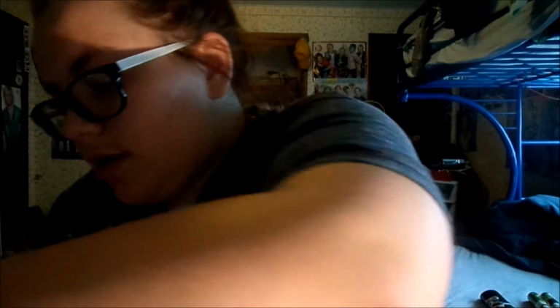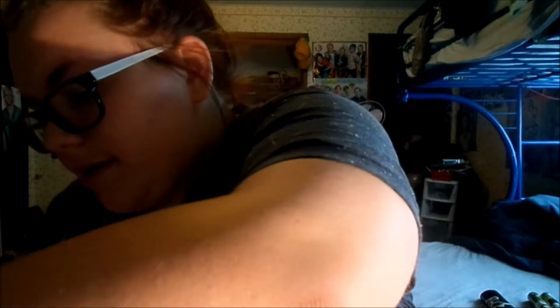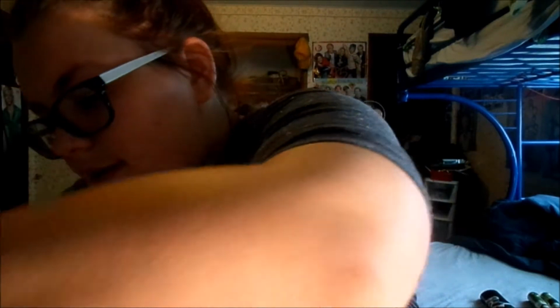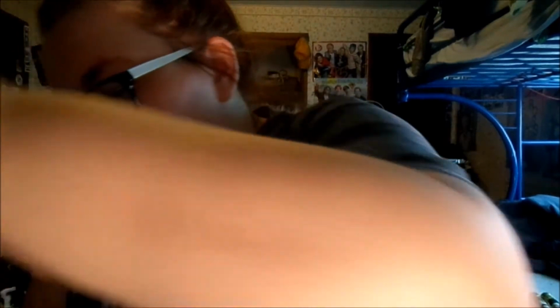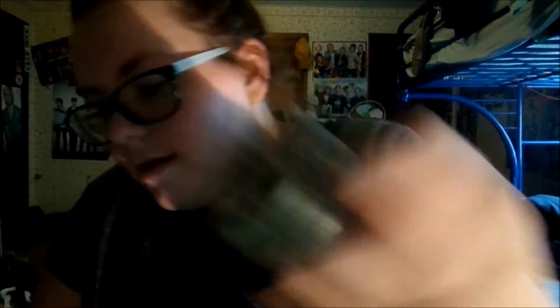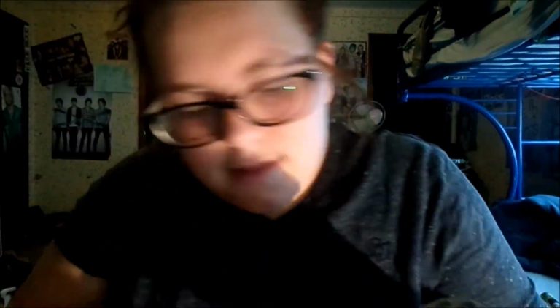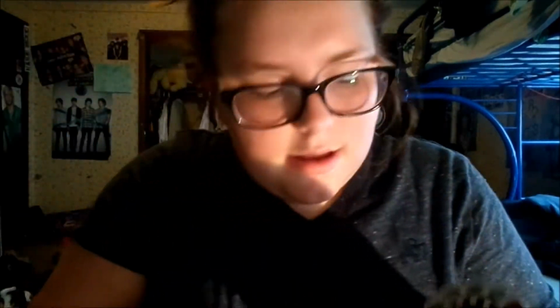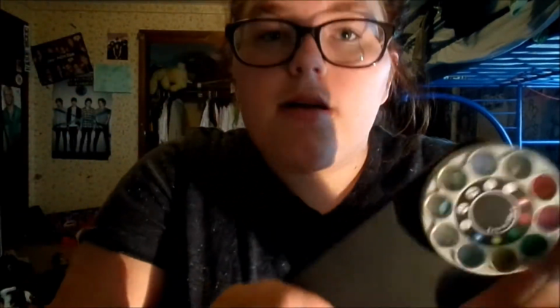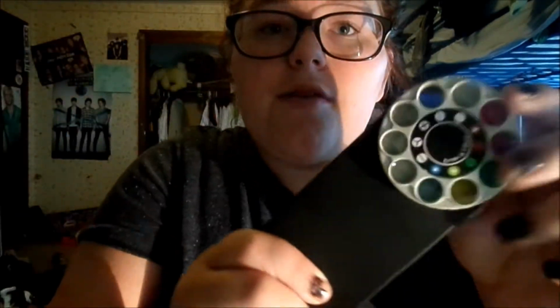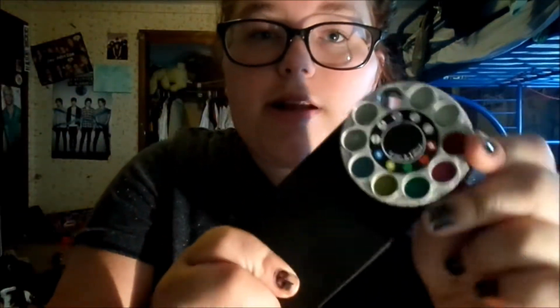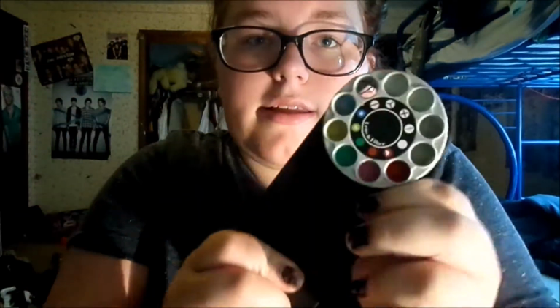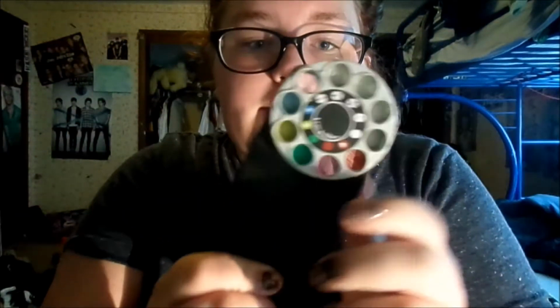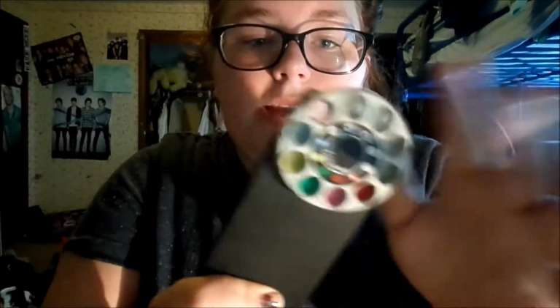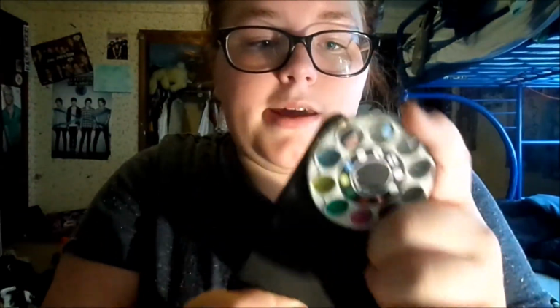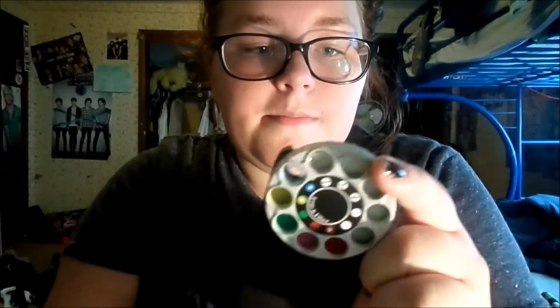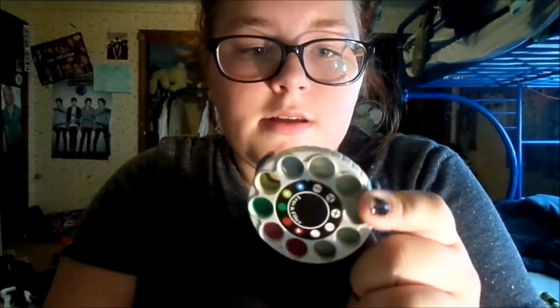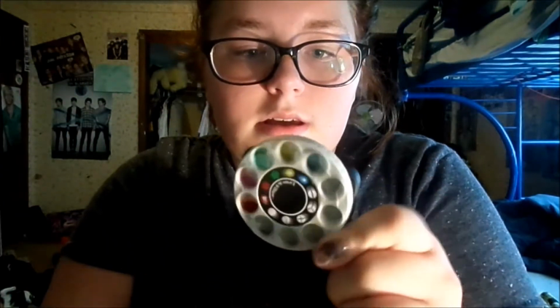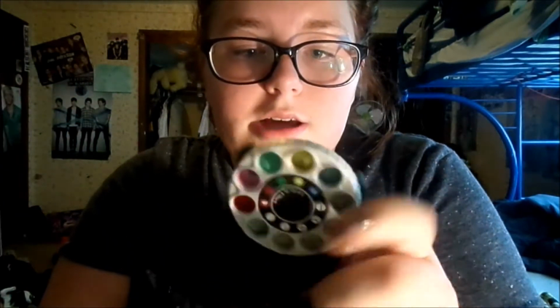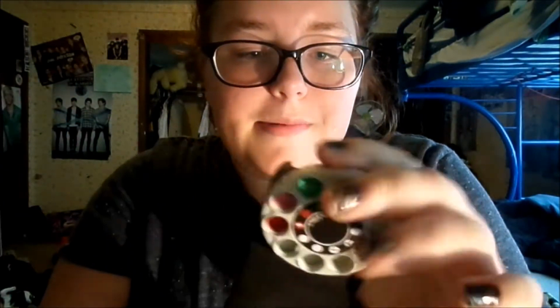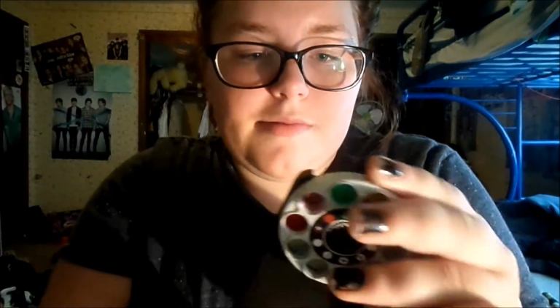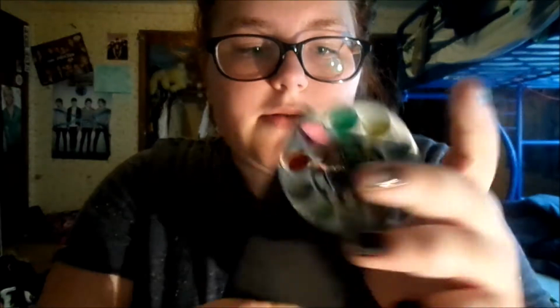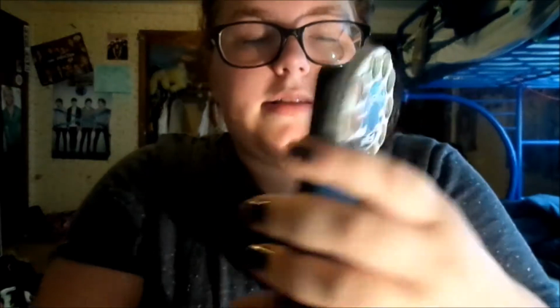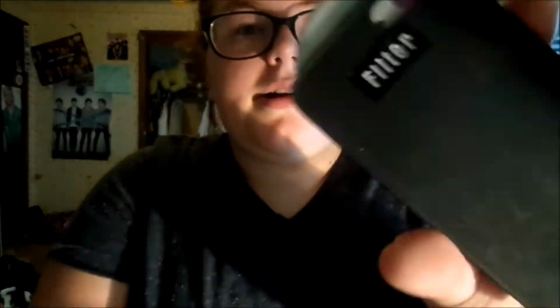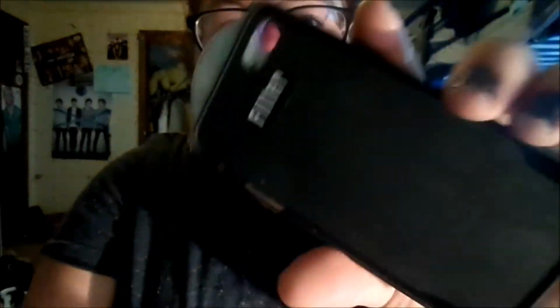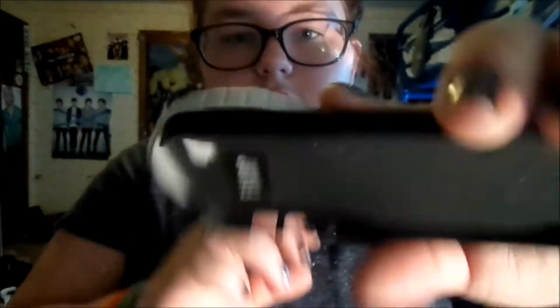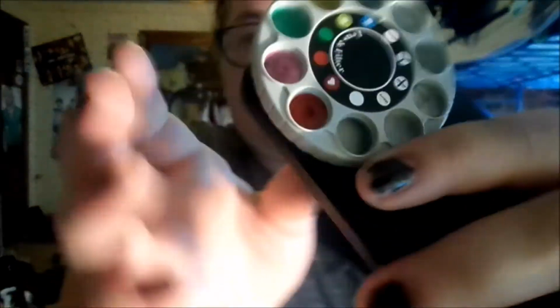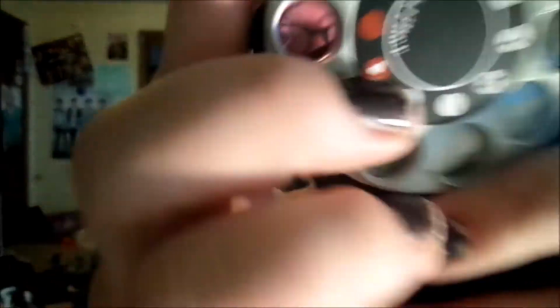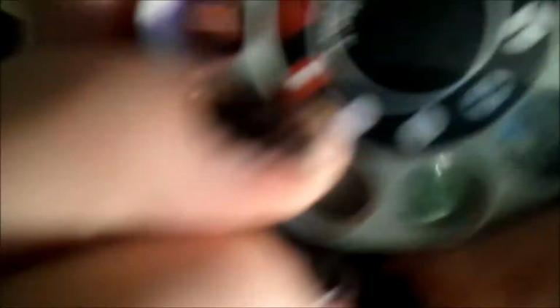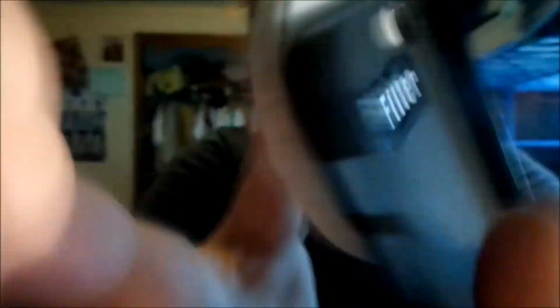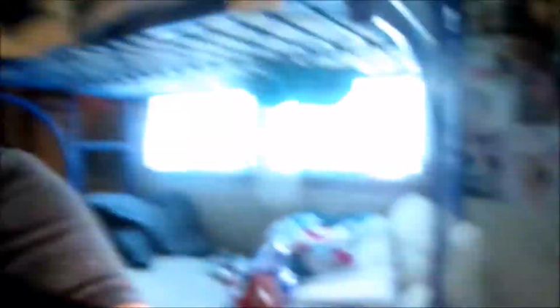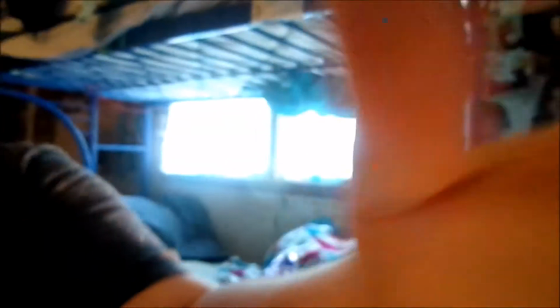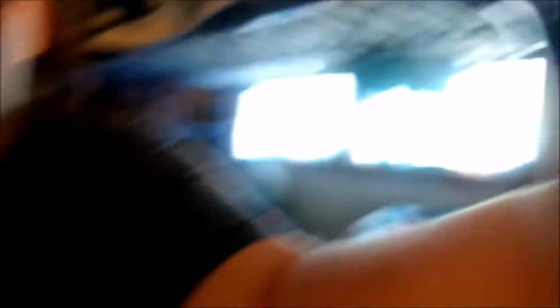Next is this filter case I got from eBay. I don't remember how much it was, but it's just like a bunch of filters.